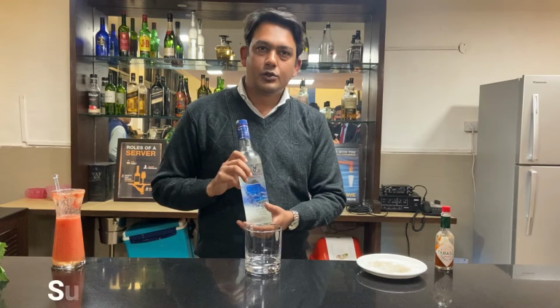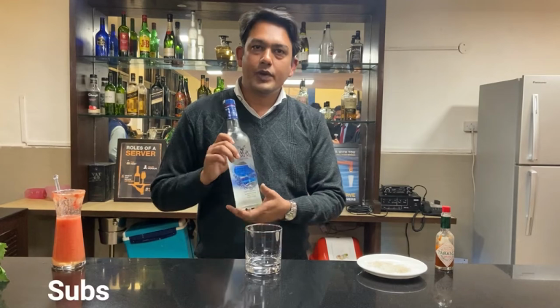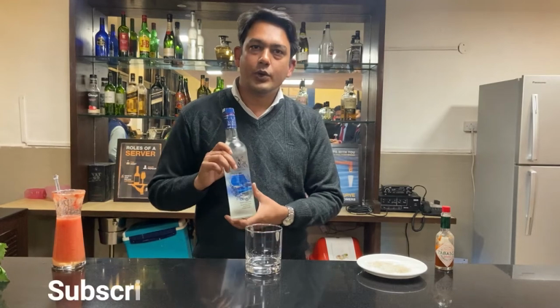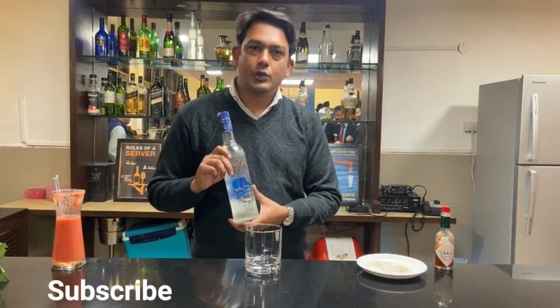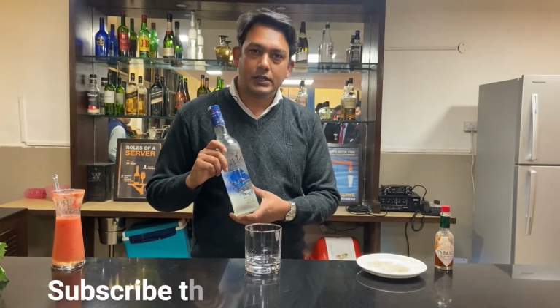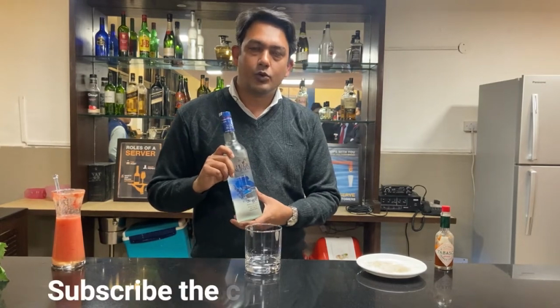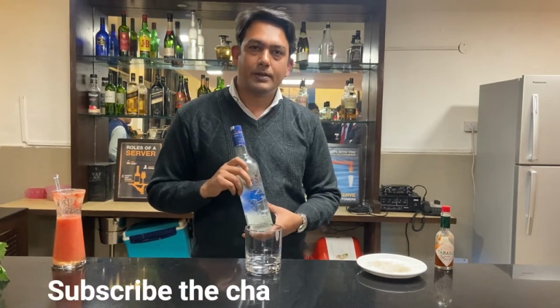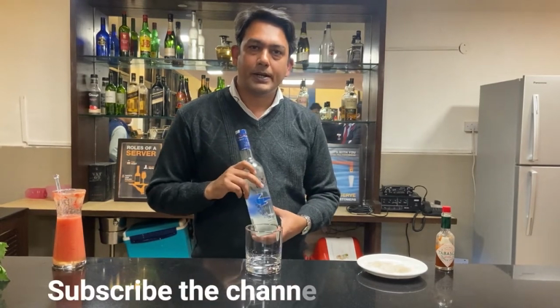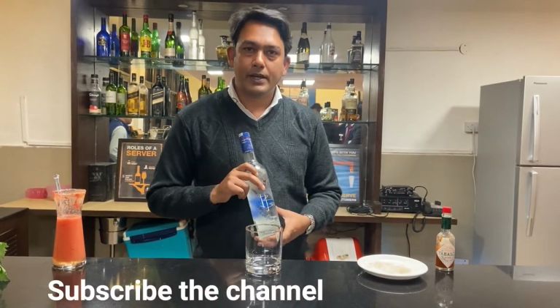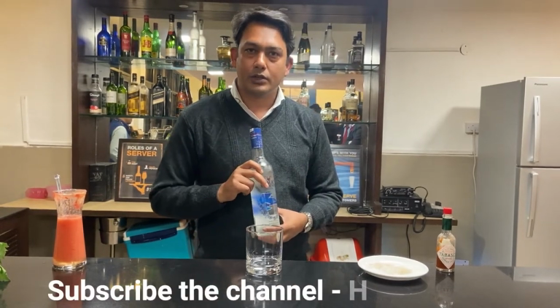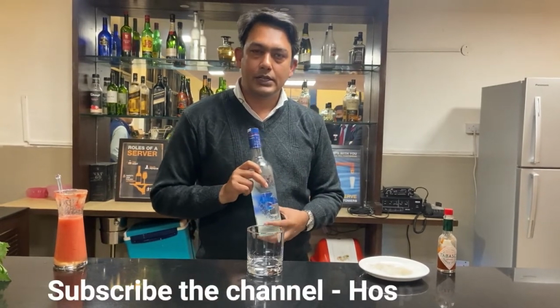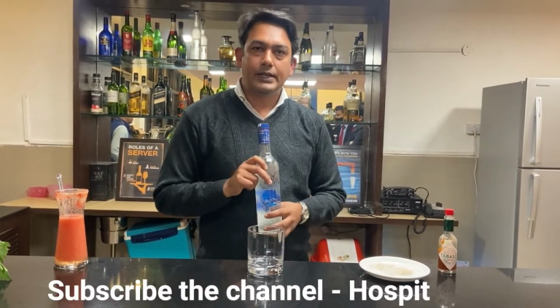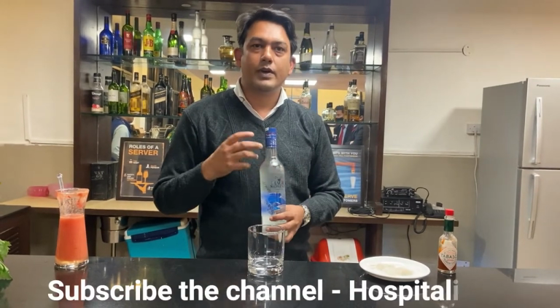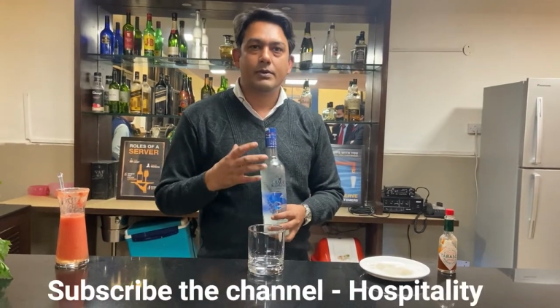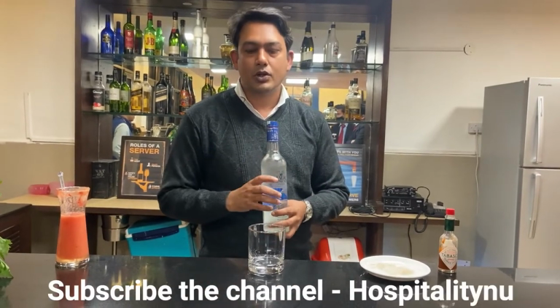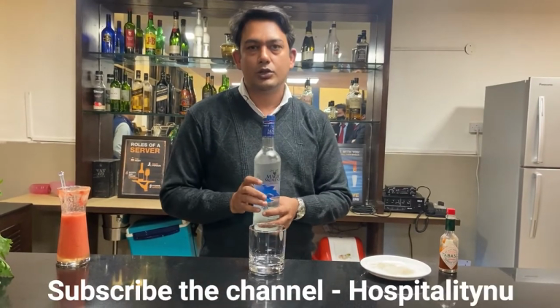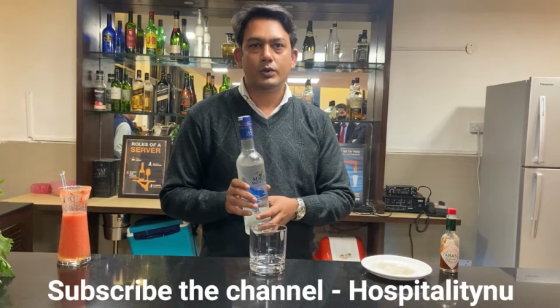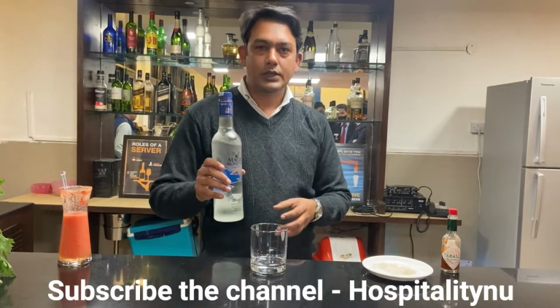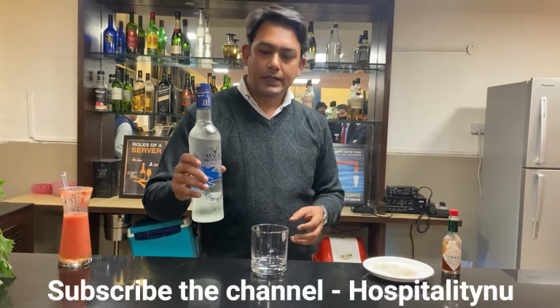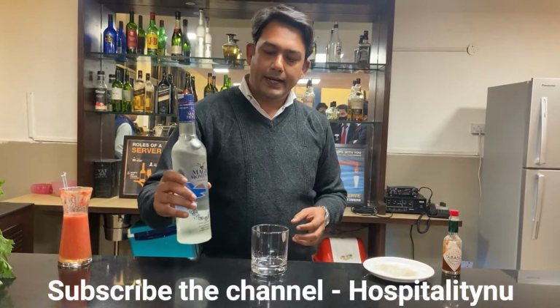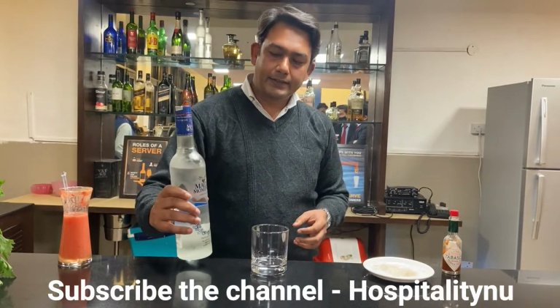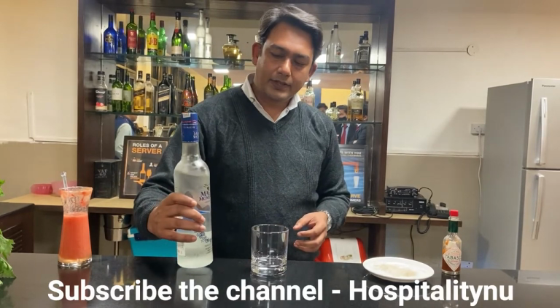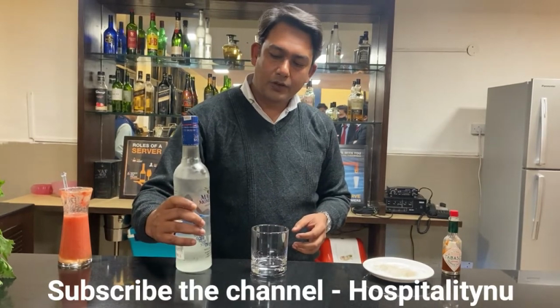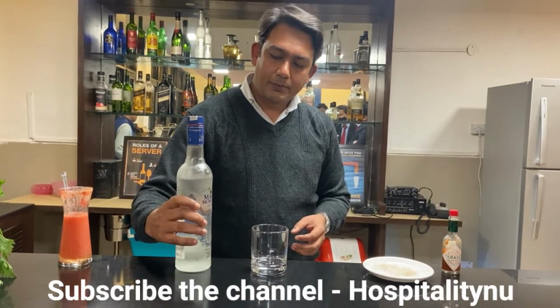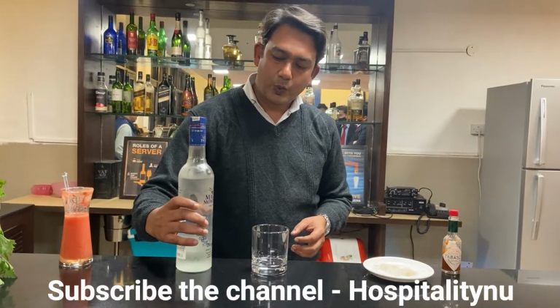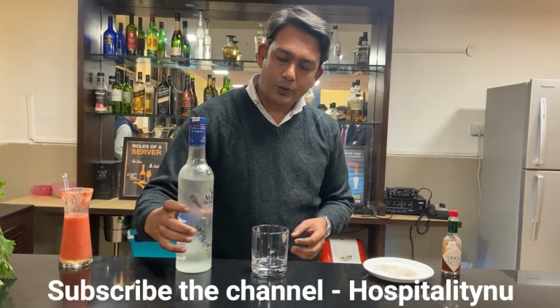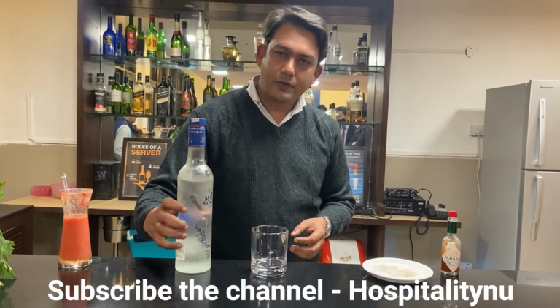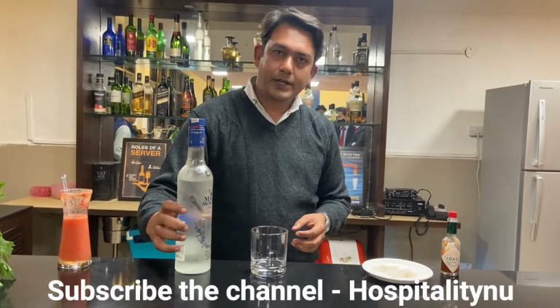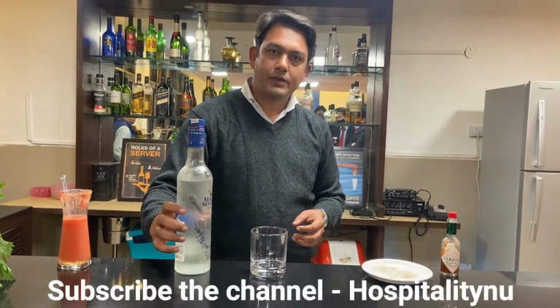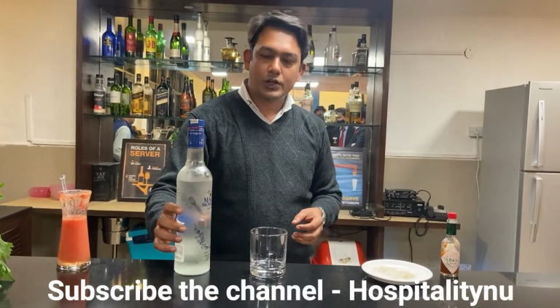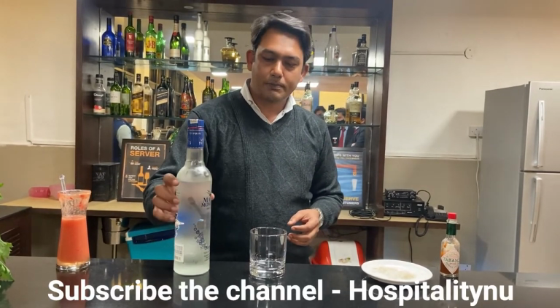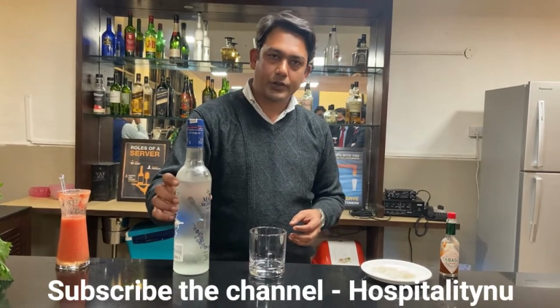Today we are going to learn how to make a Bloody Mary cocktail. It's a very famous cocktail throughout the world, and it got famous when it was invented by Fernand Petiot.